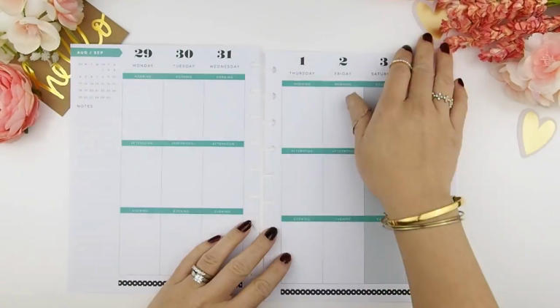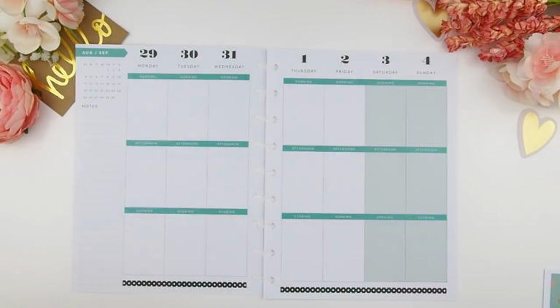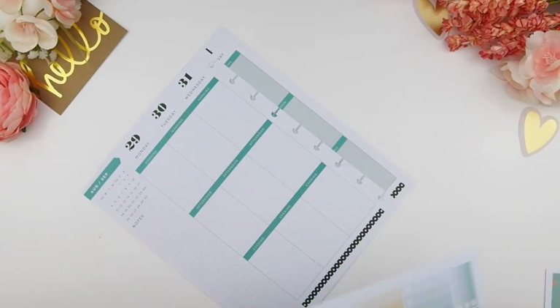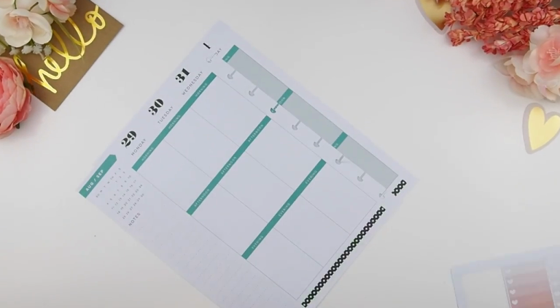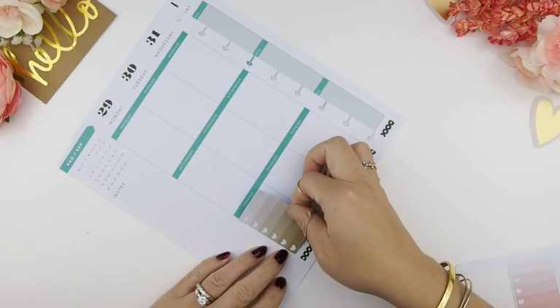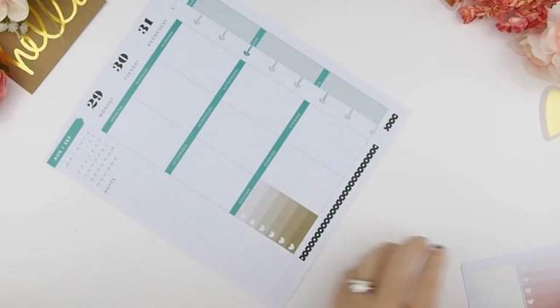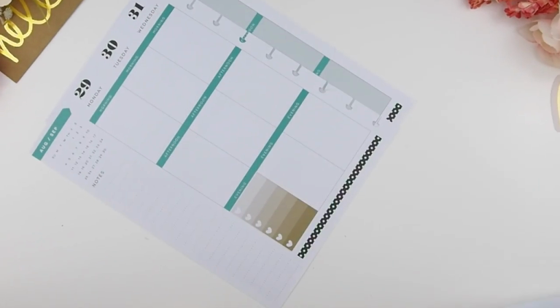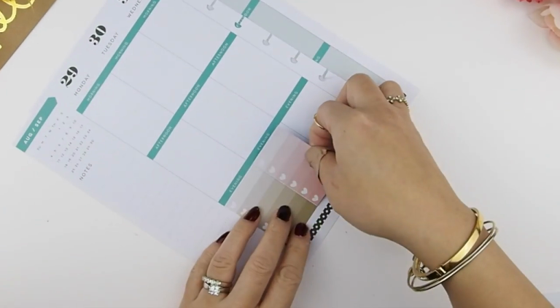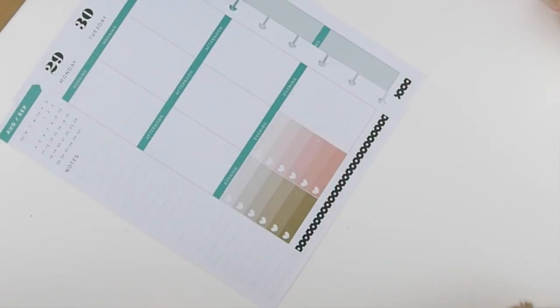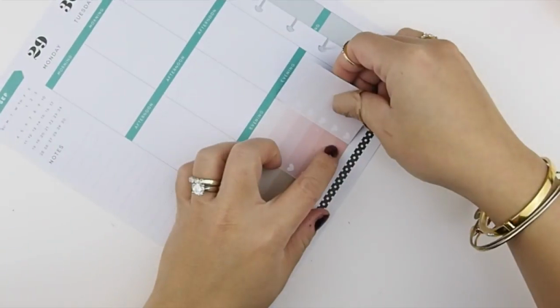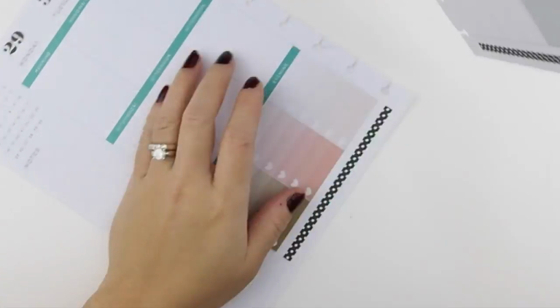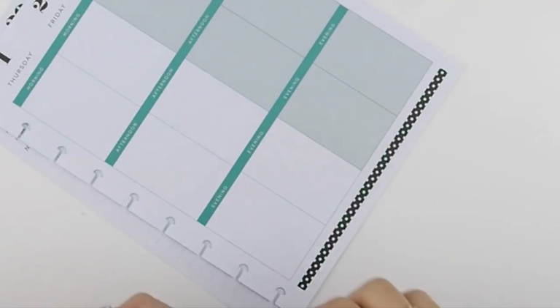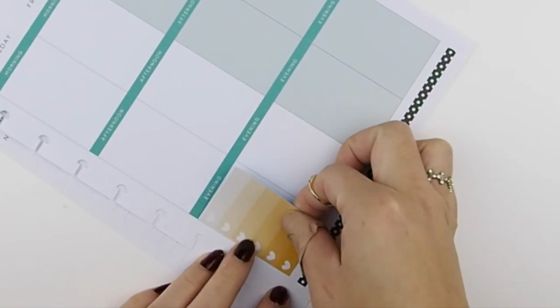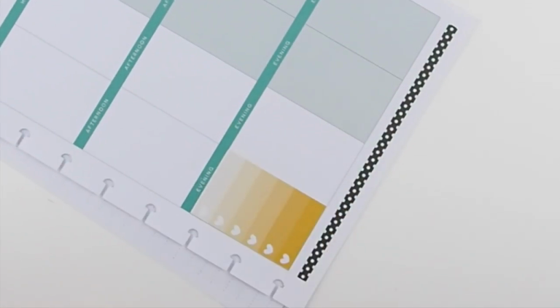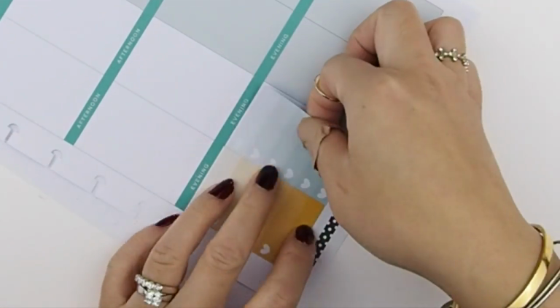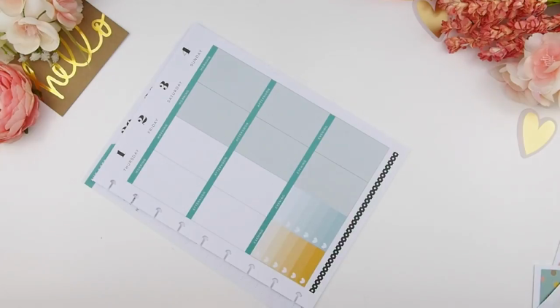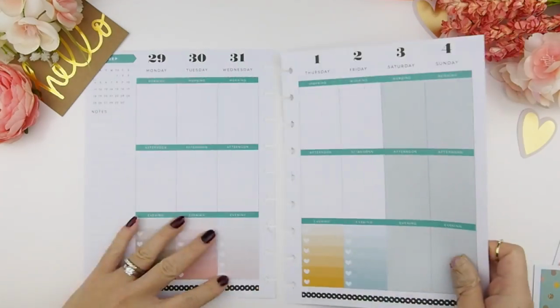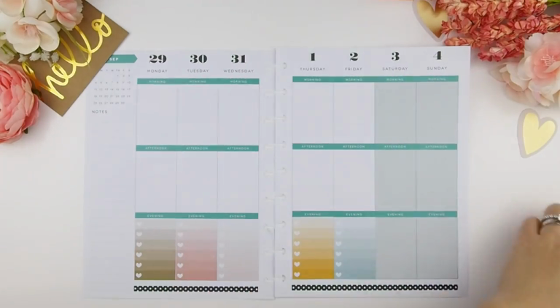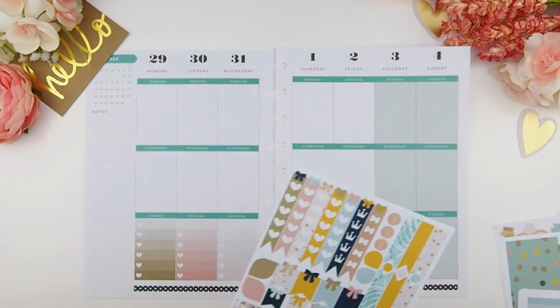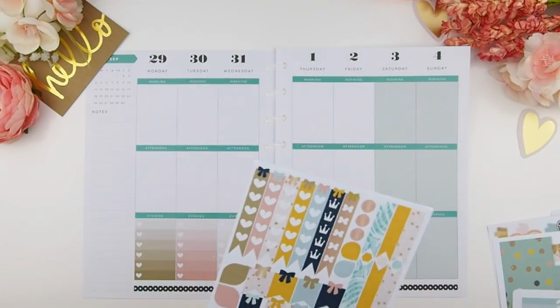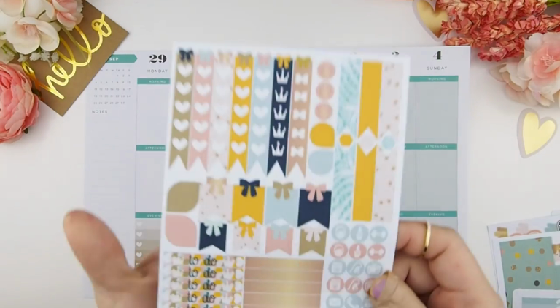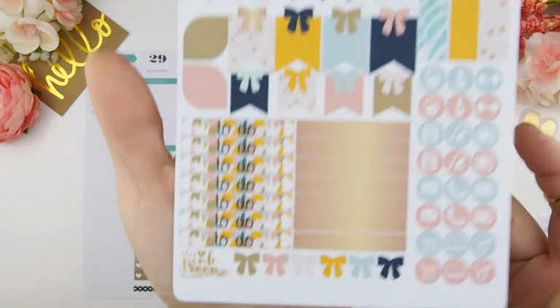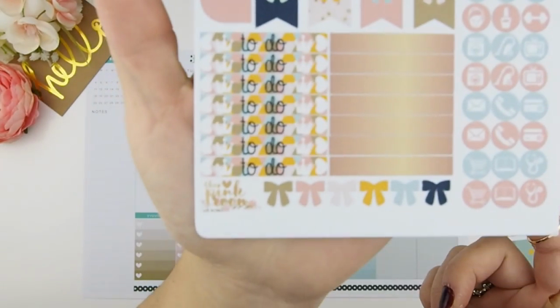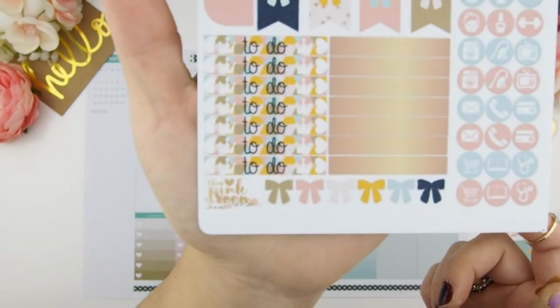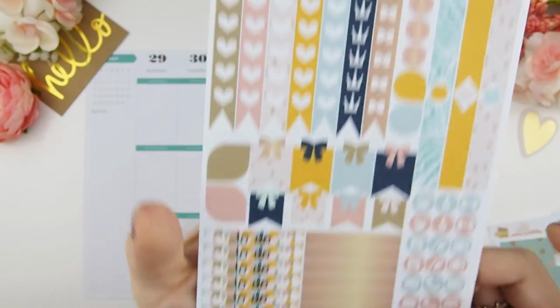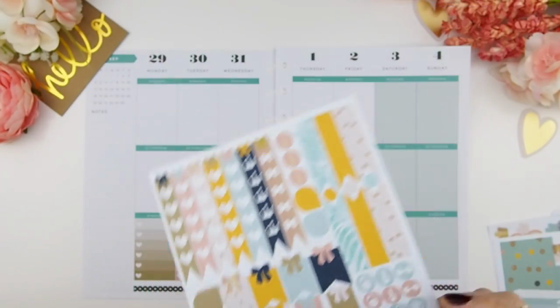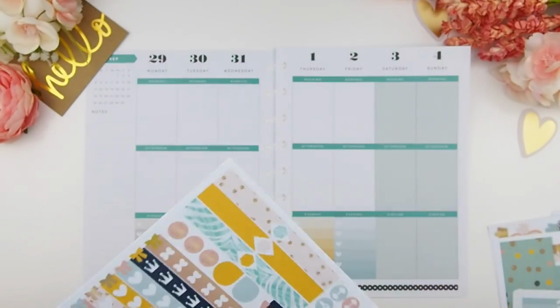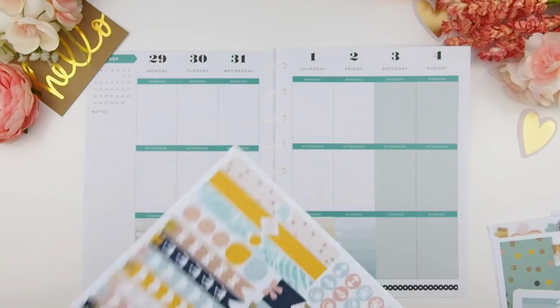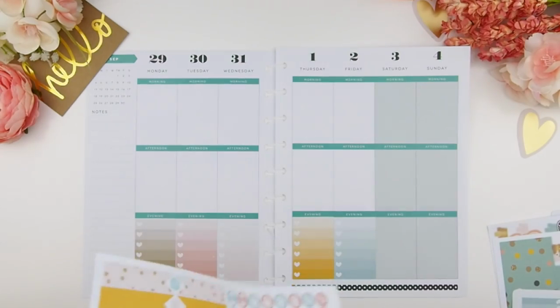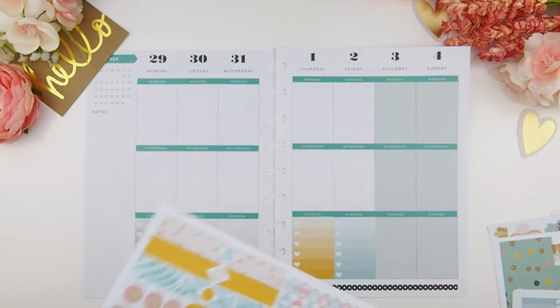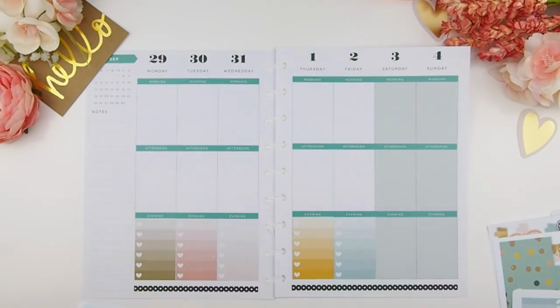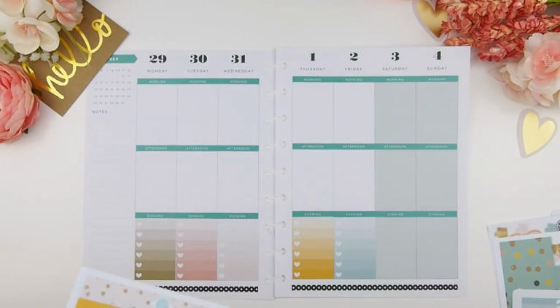I usually start with the bottom washi but I'm going to do the ombre heart checkboxes first, and I'm going to top the boxes with my to-do headers, which are always fully decorated in any of the kits.